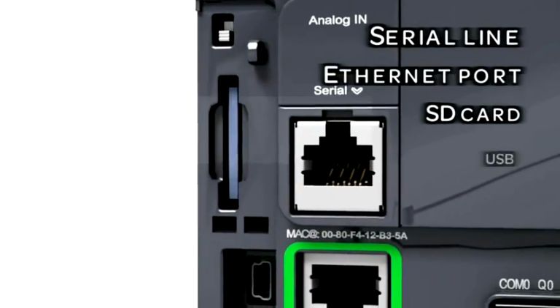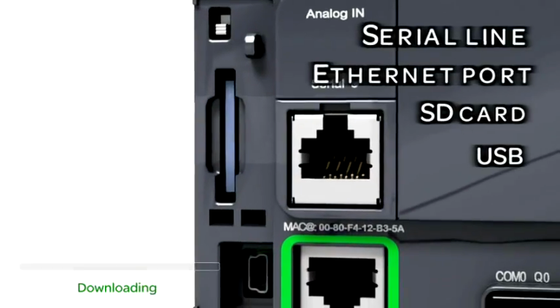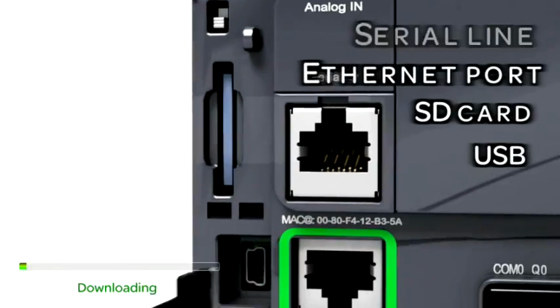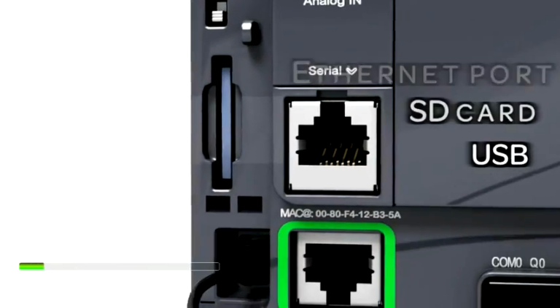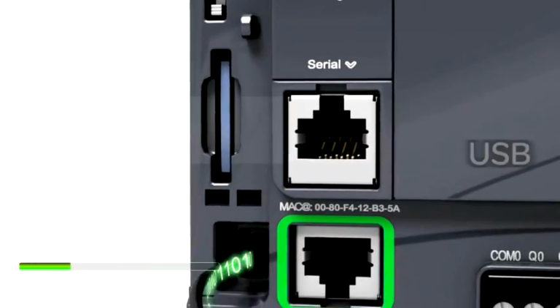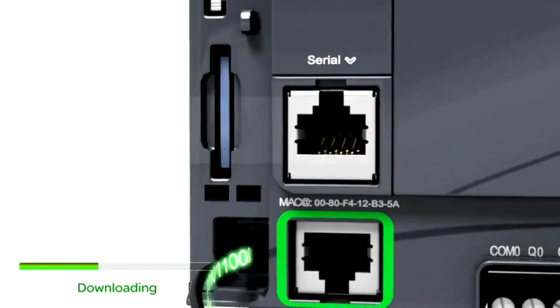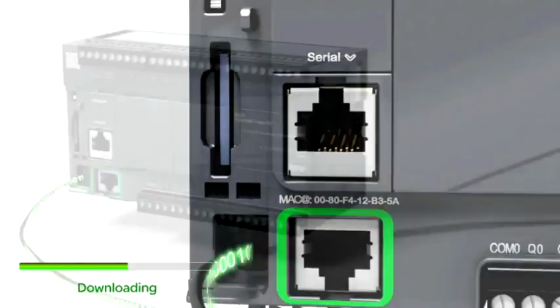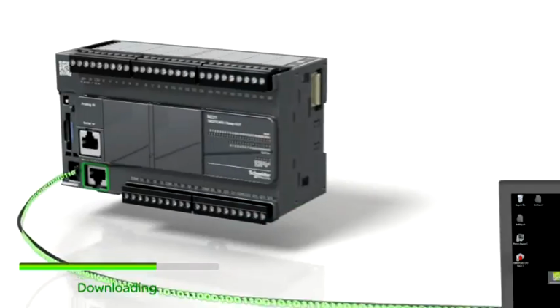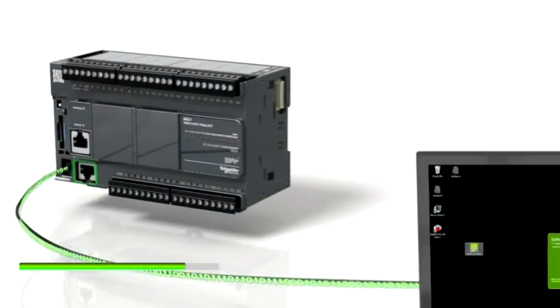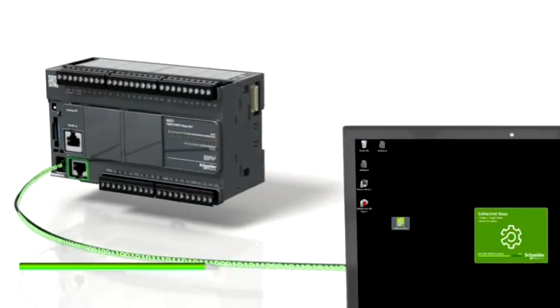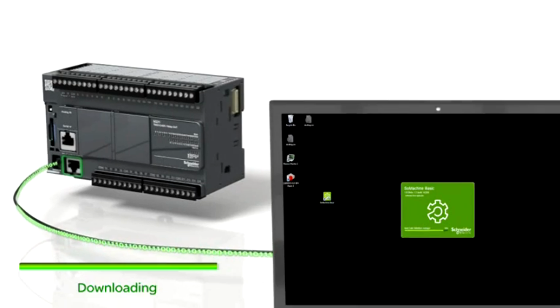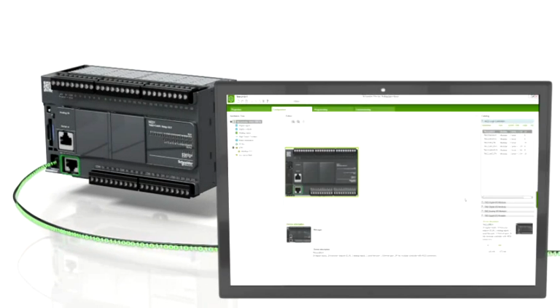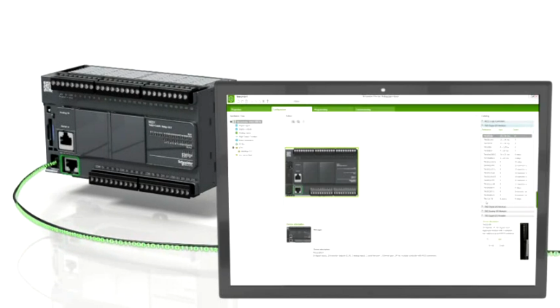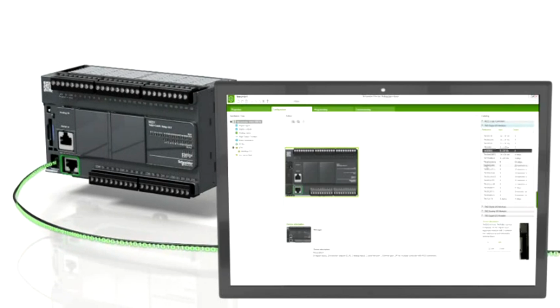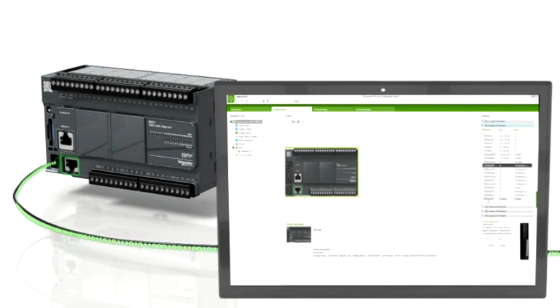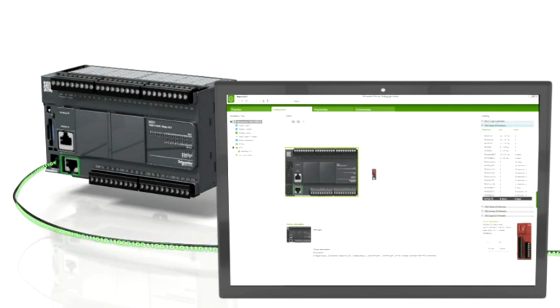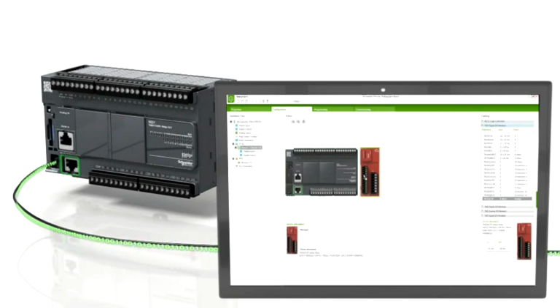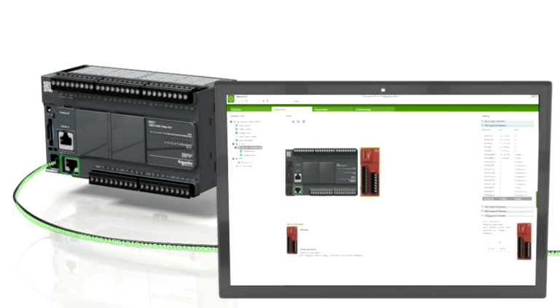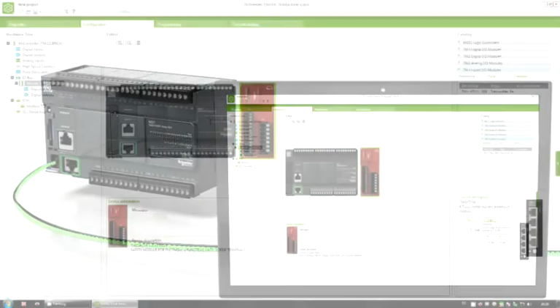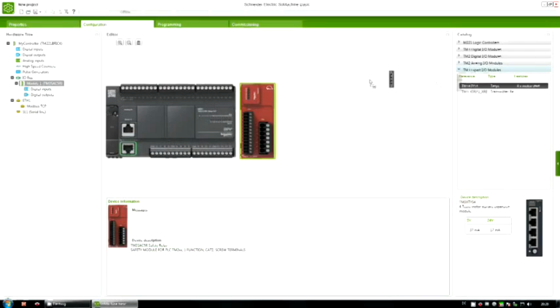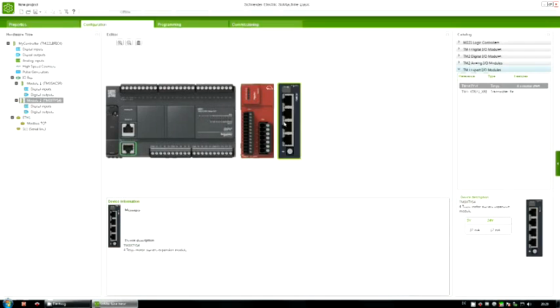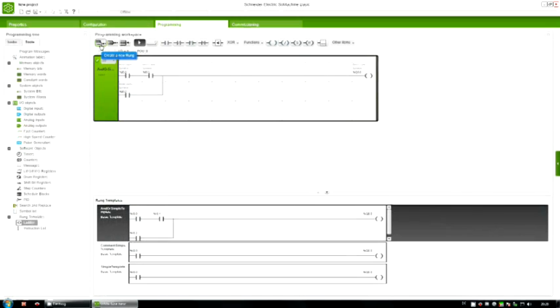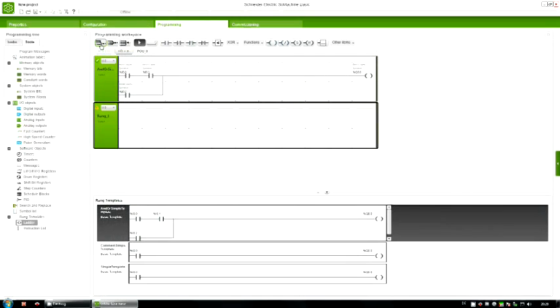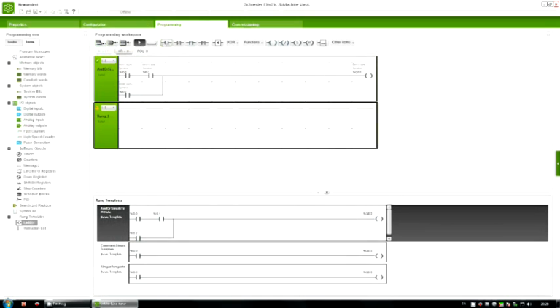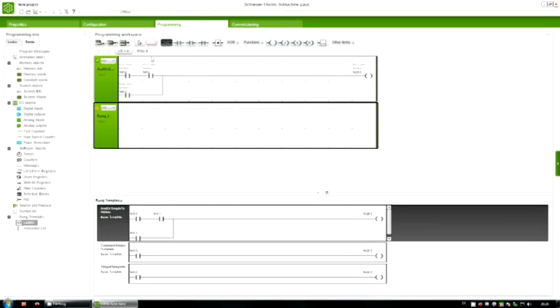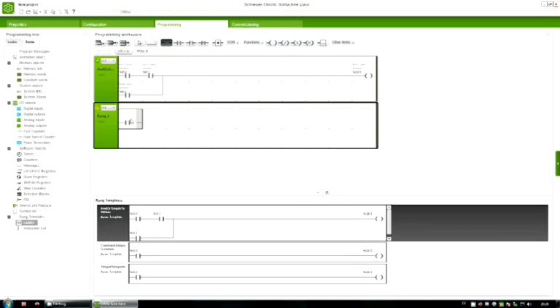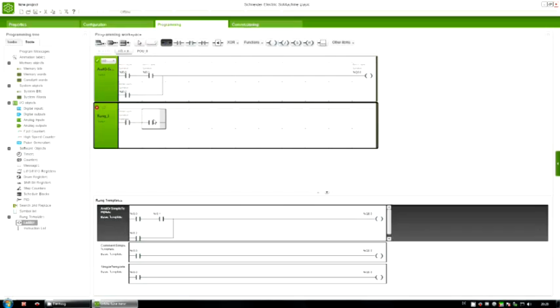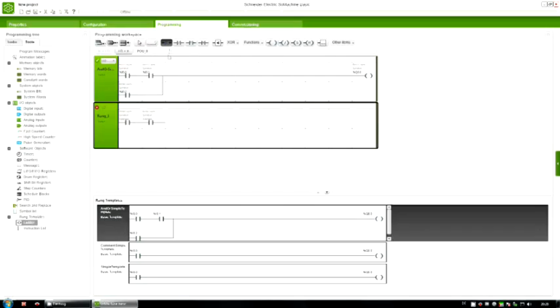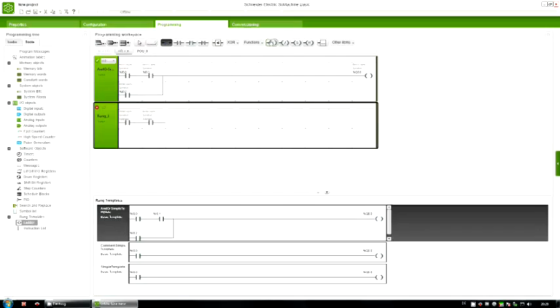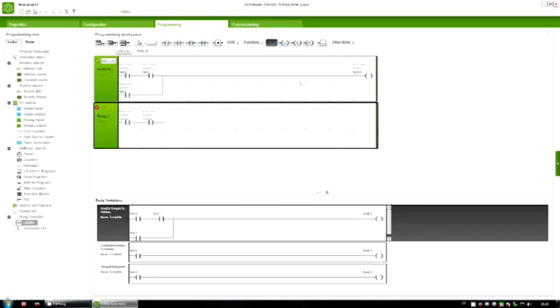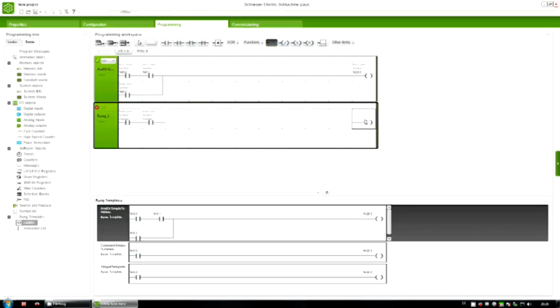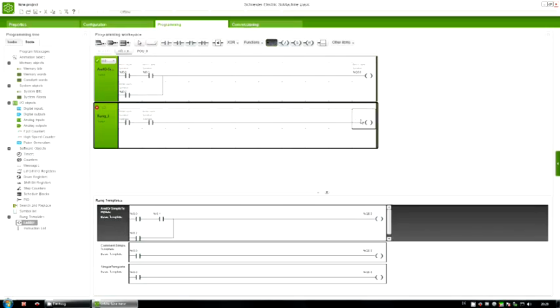One software is all you need: SoMachine. Ready to use within seconds. SoMachine — the most intuitive software on the market. Don't learn. Just use it.